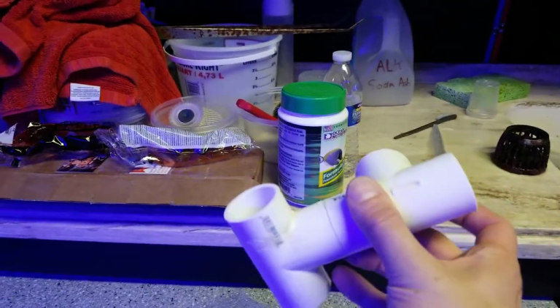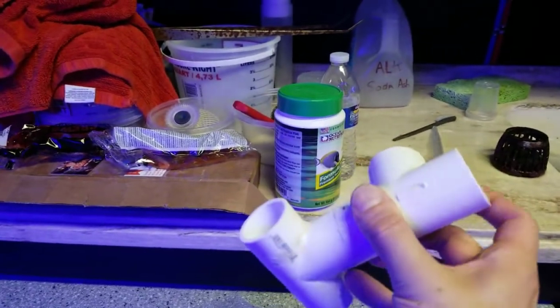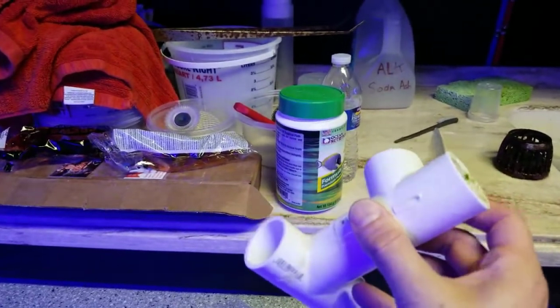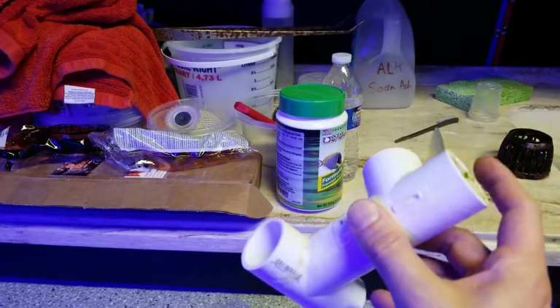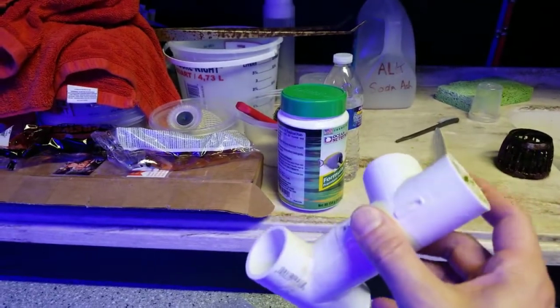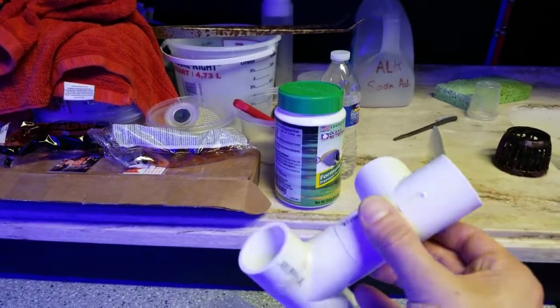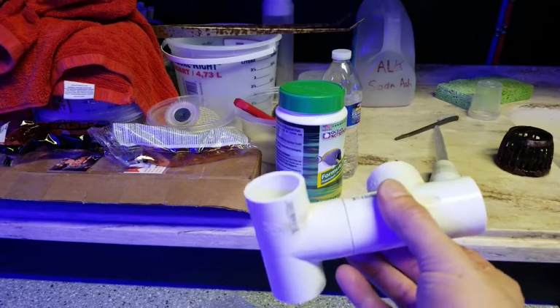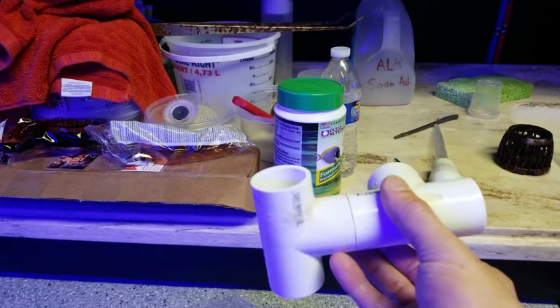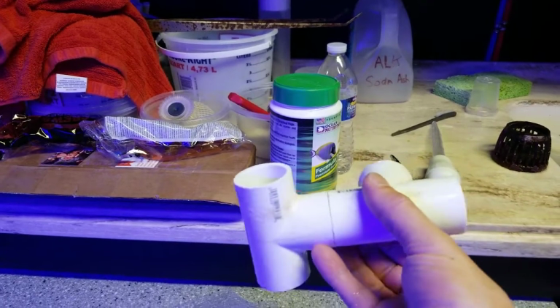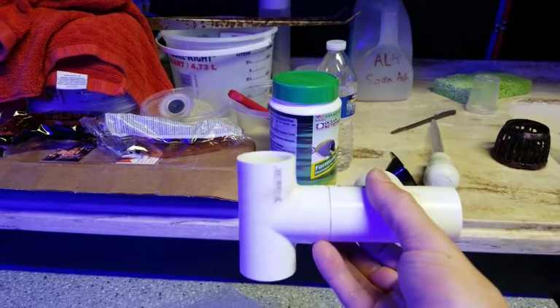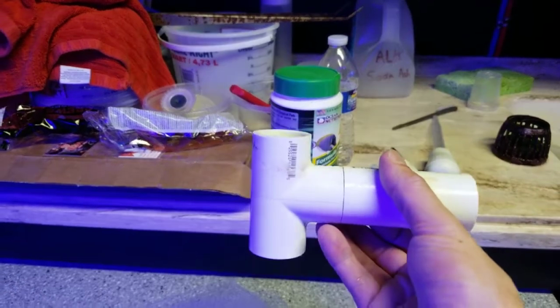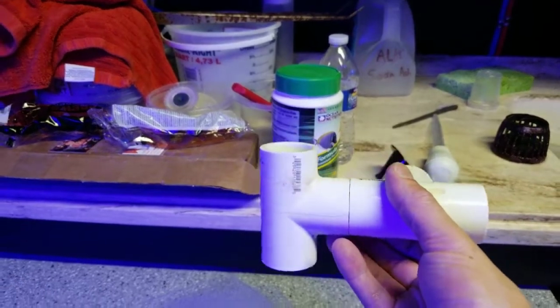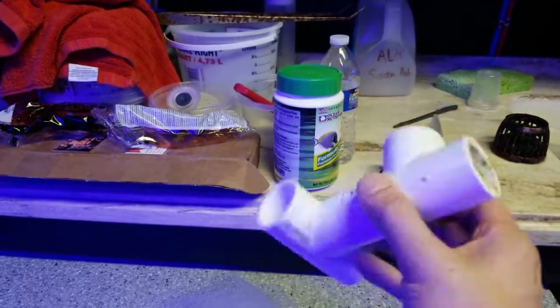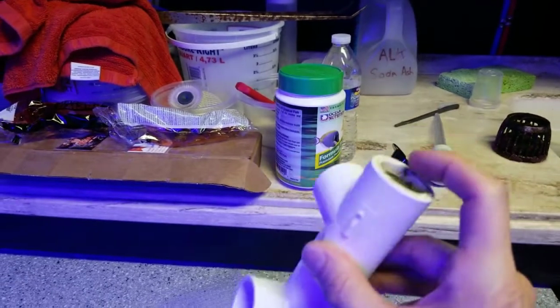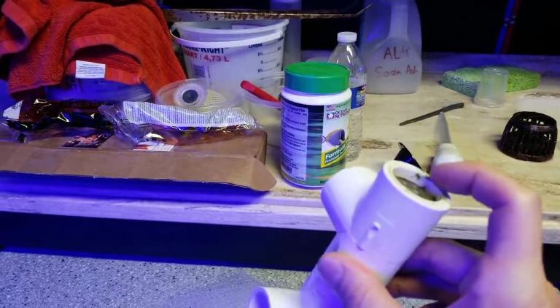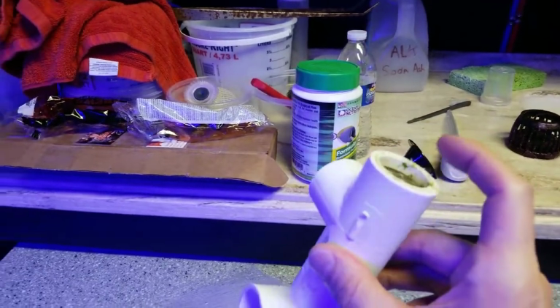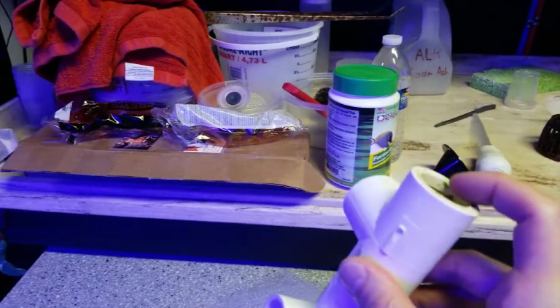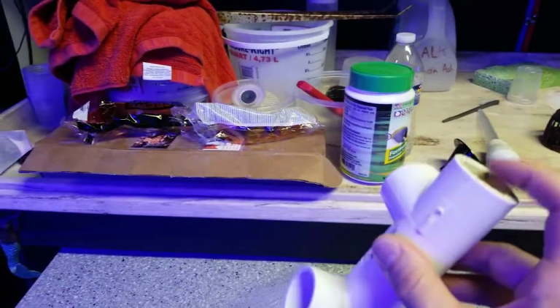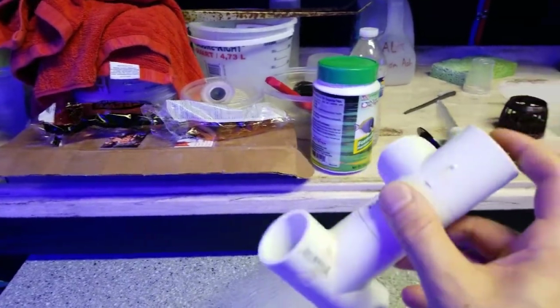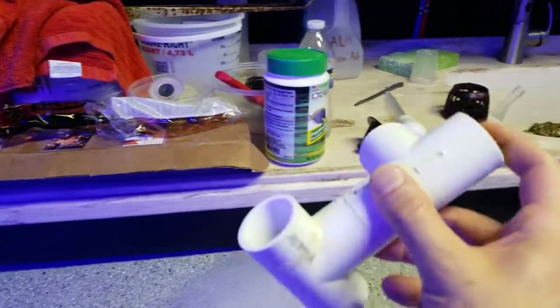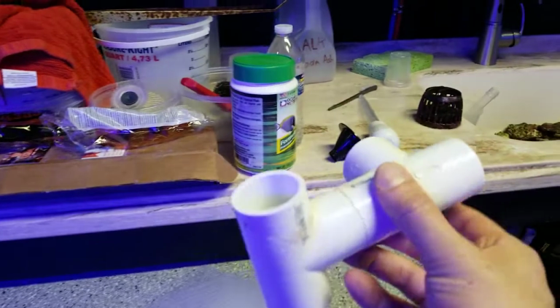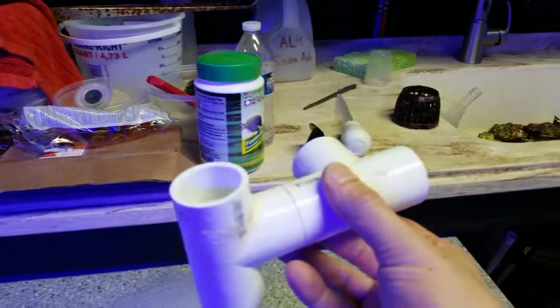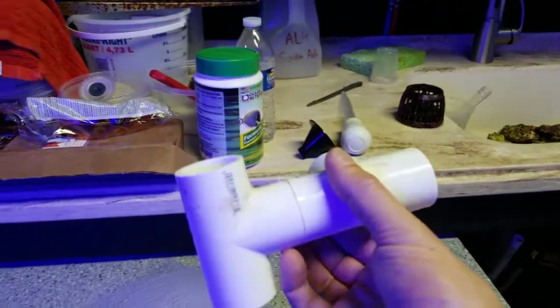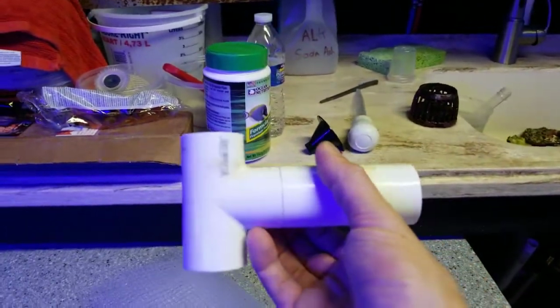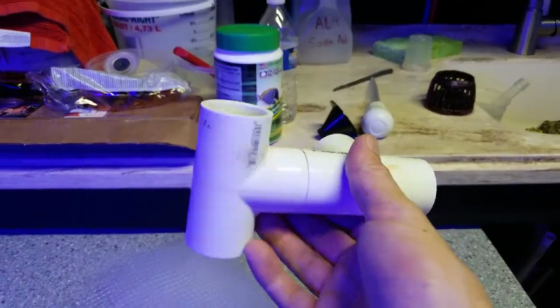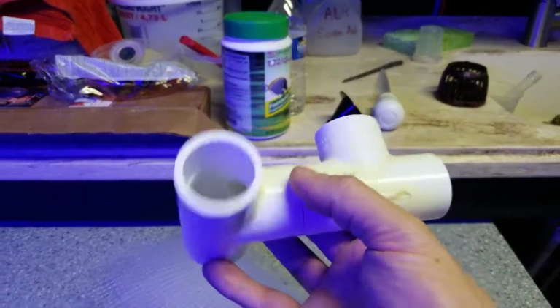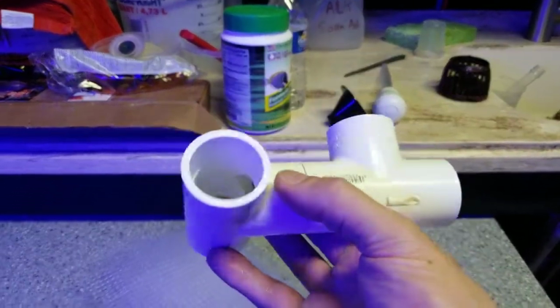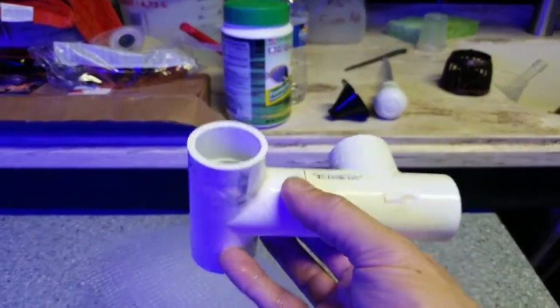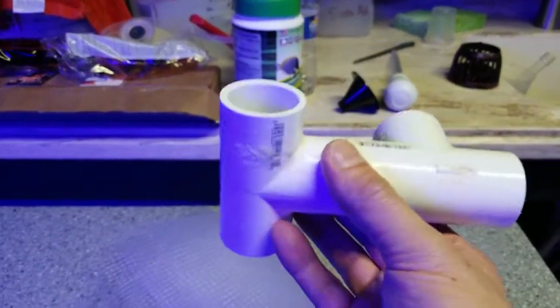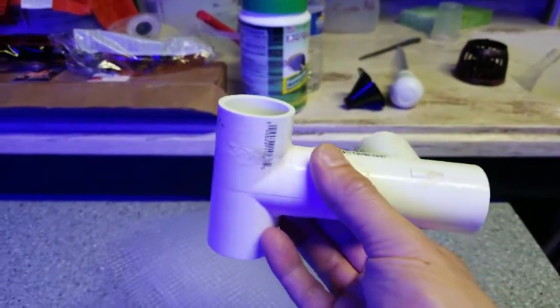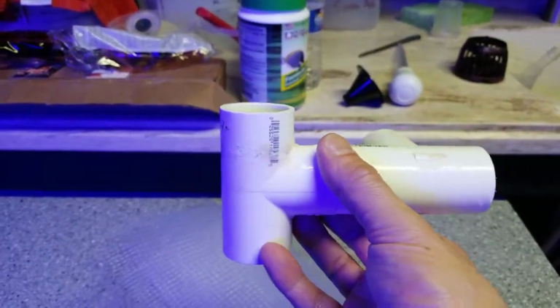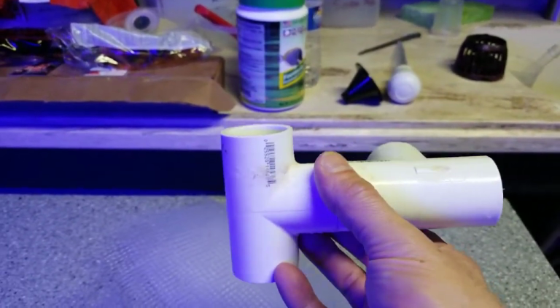If you just have water skimming from underneath and you don't have some kind of surface skim, you will notice oil build up on top of your surface. That's why I always have a water level surface skim to avoid that.